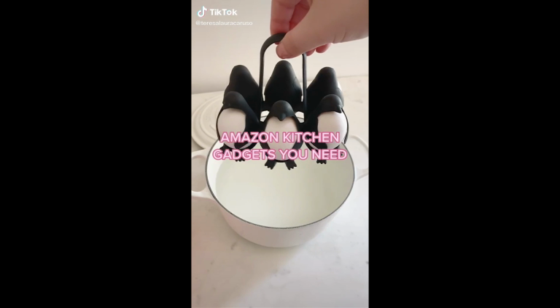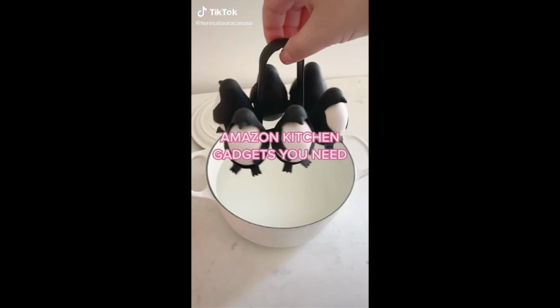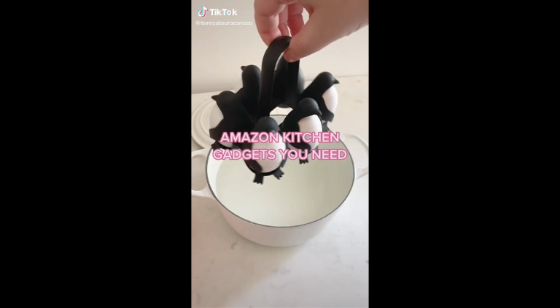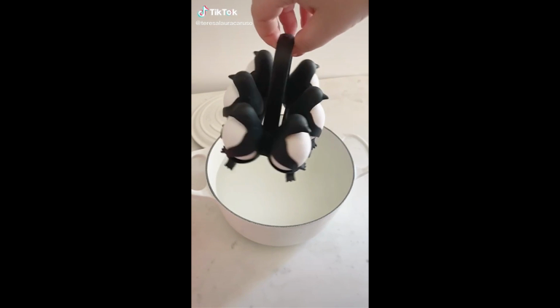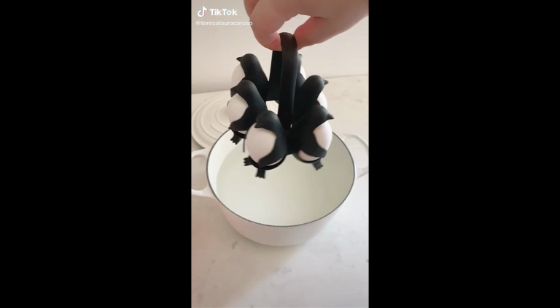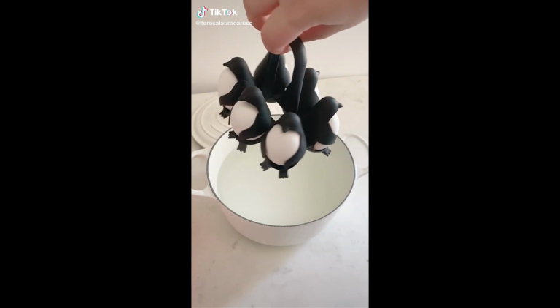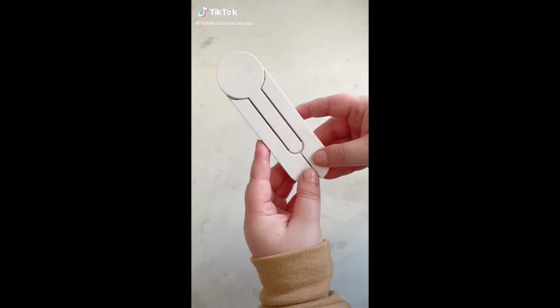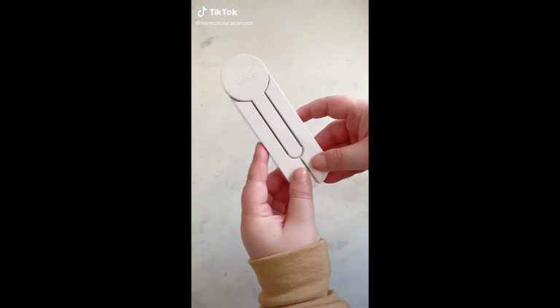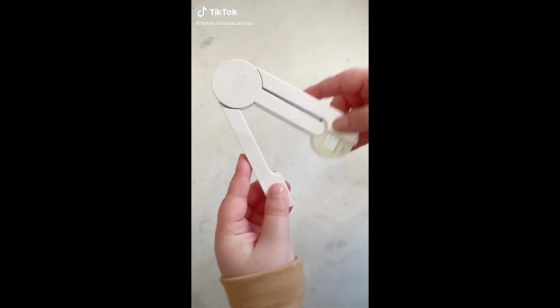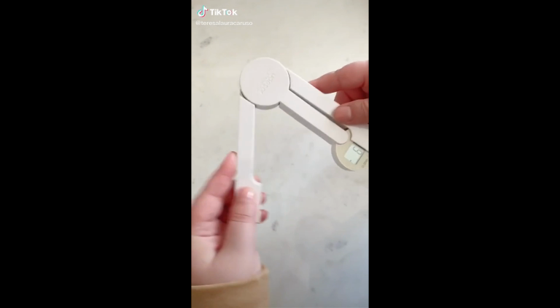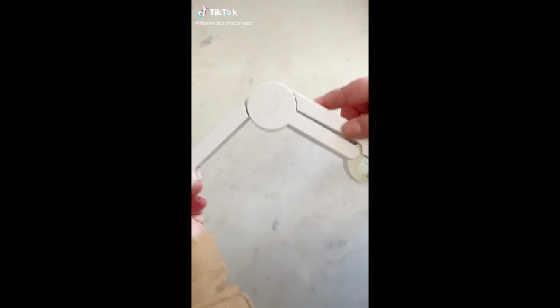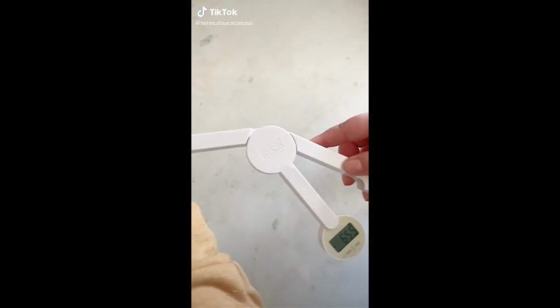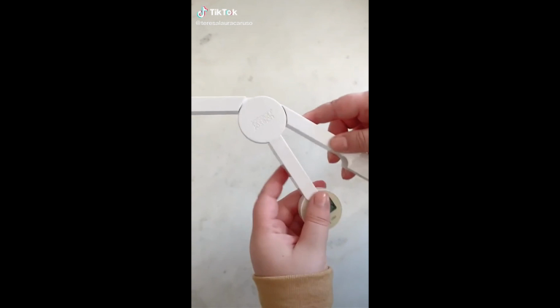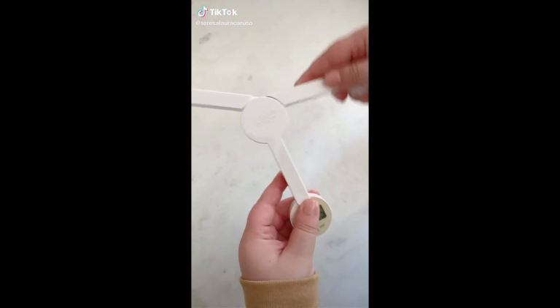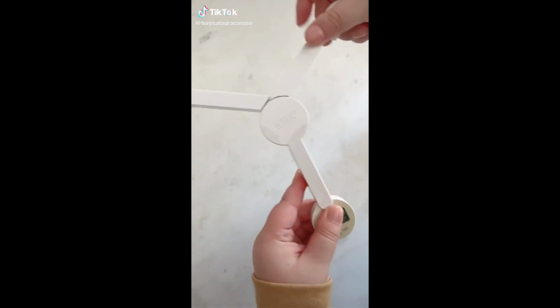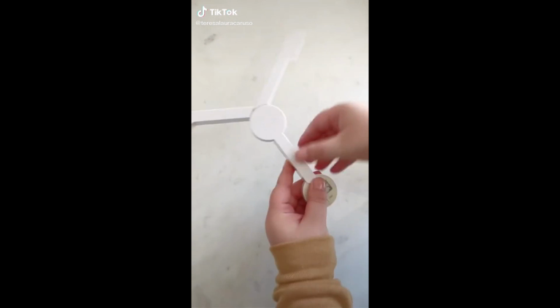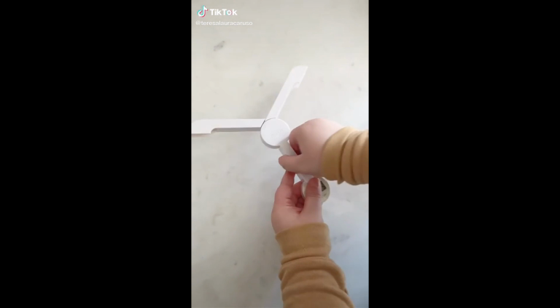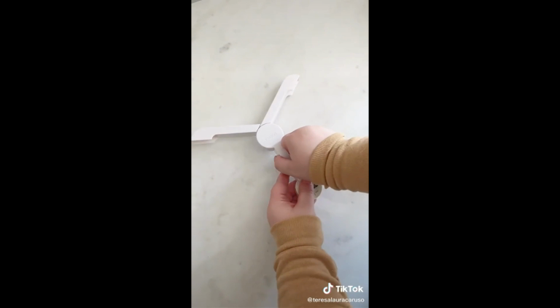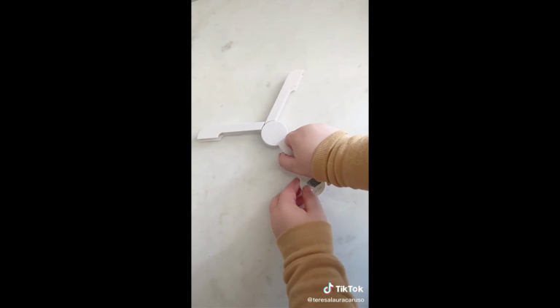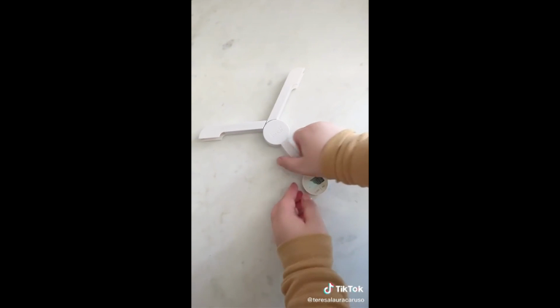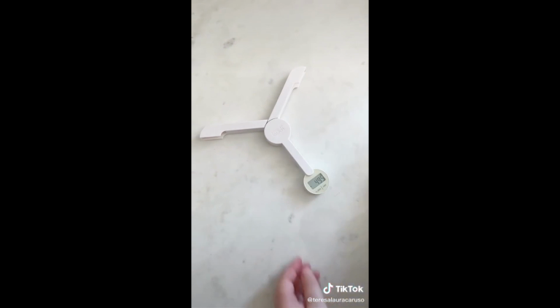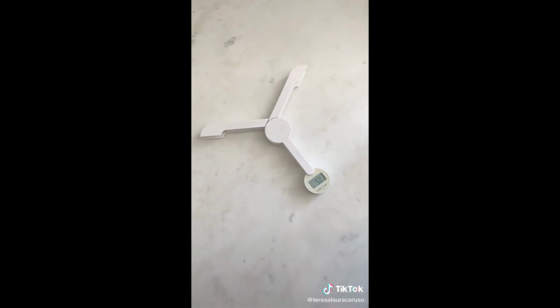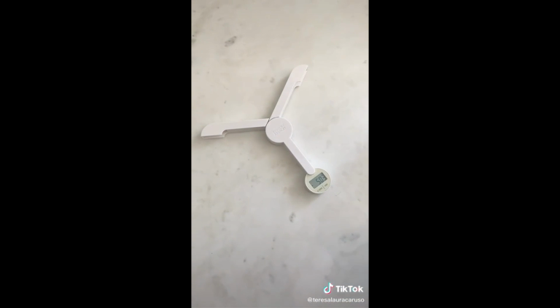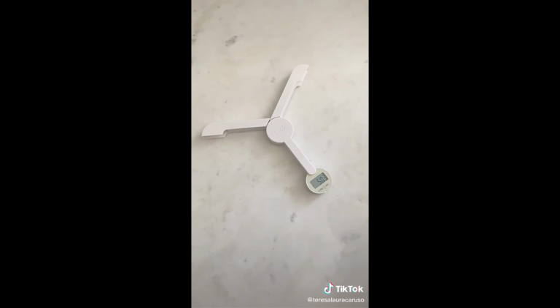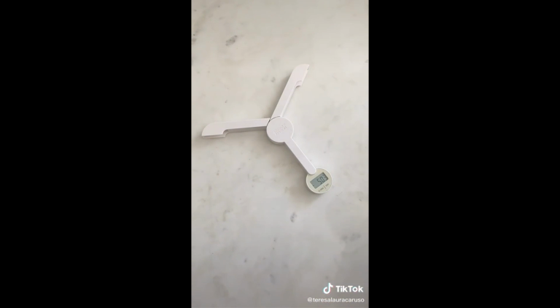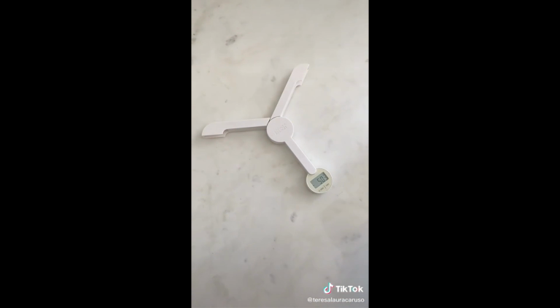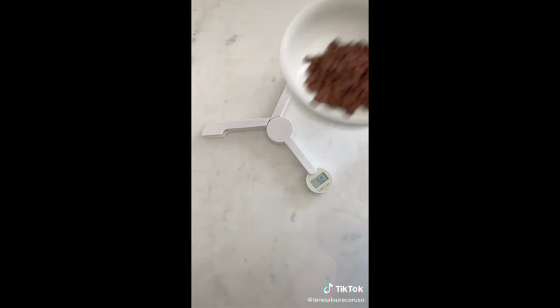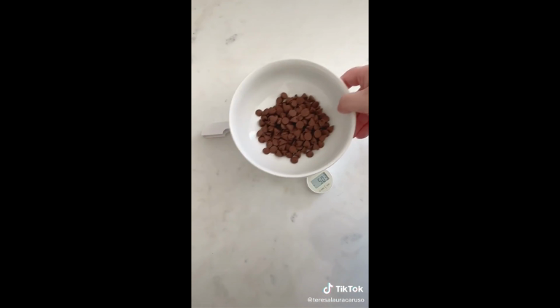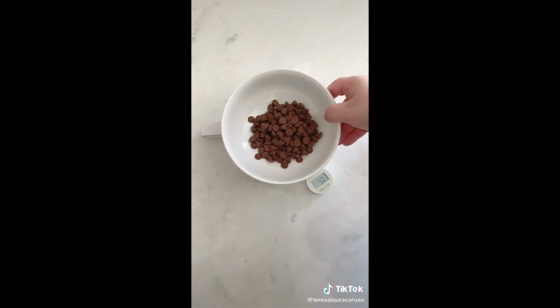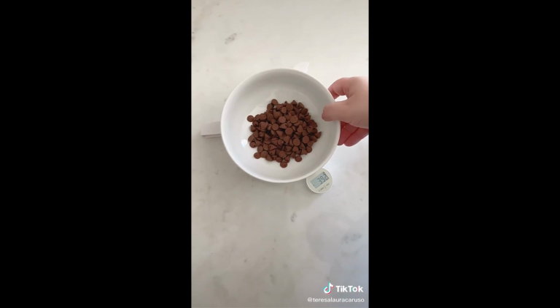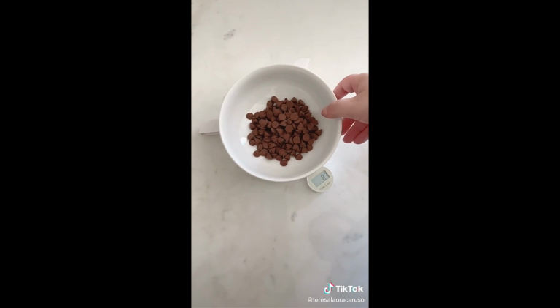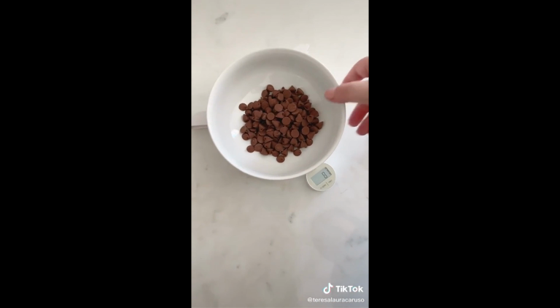Amazon kitchen gadgets you need. First up is this food scale that folds down to be super compact. Open it up and power it on and you can use it to weigh any sort of food in your kitchen.